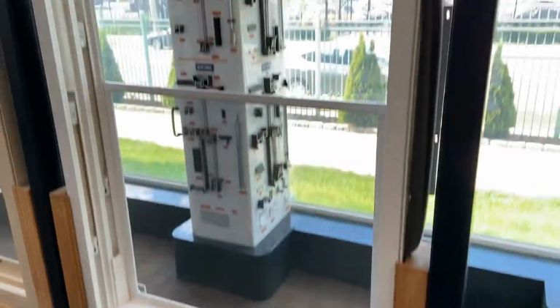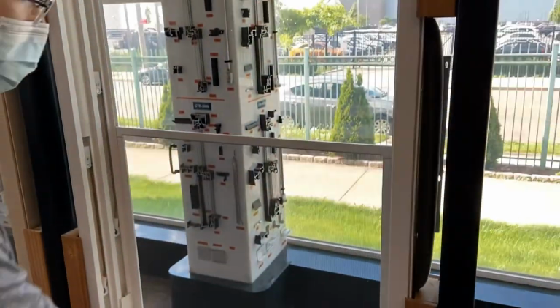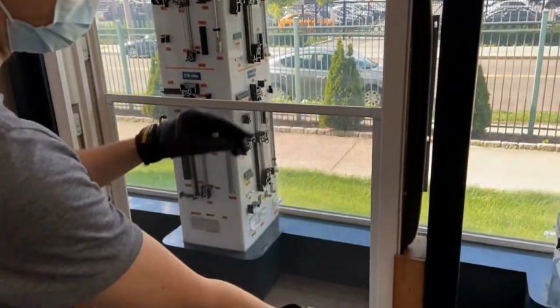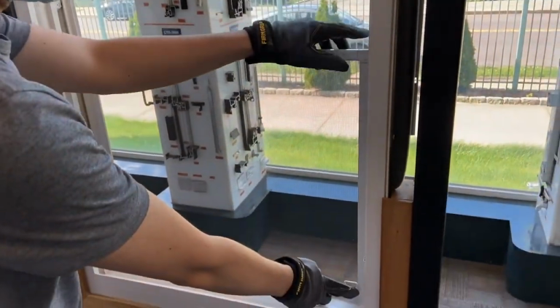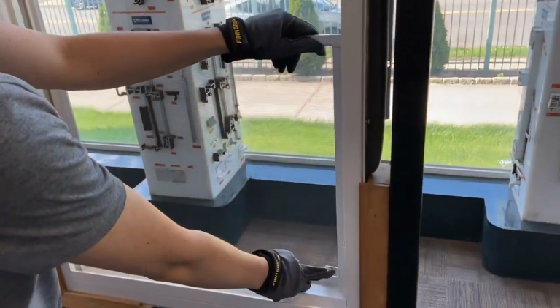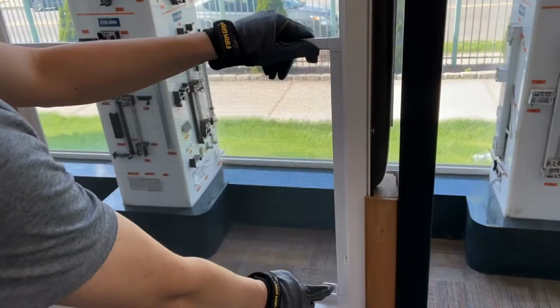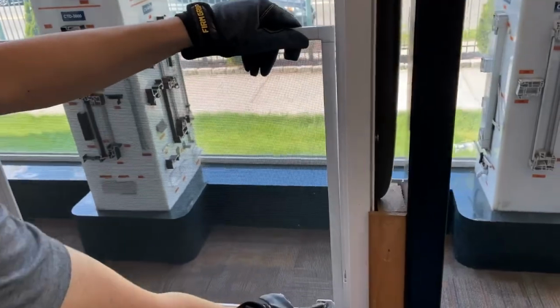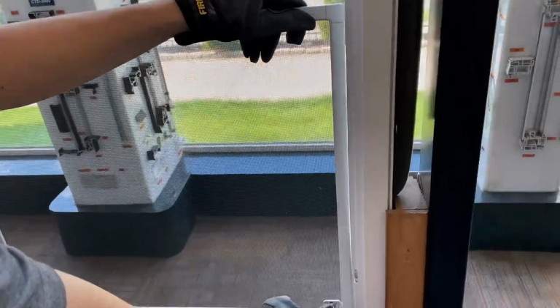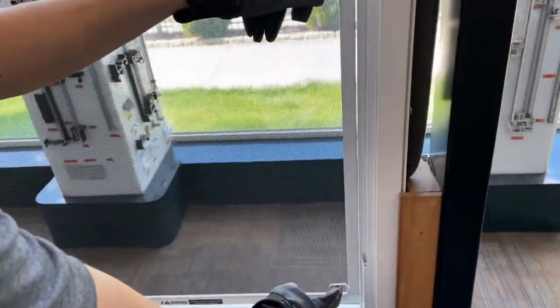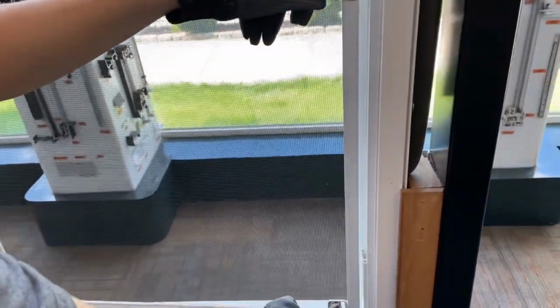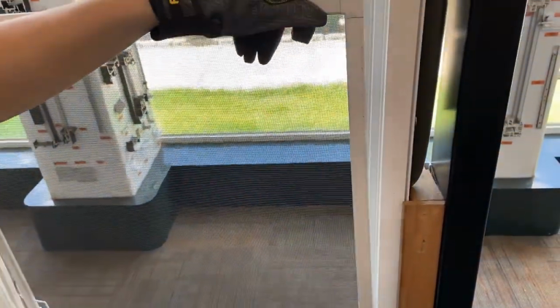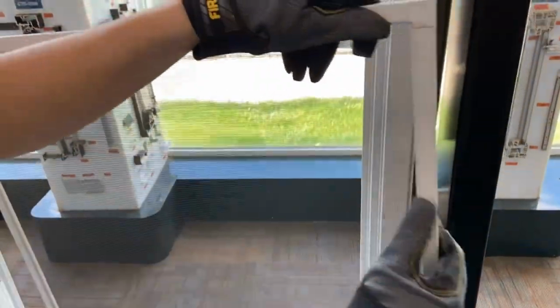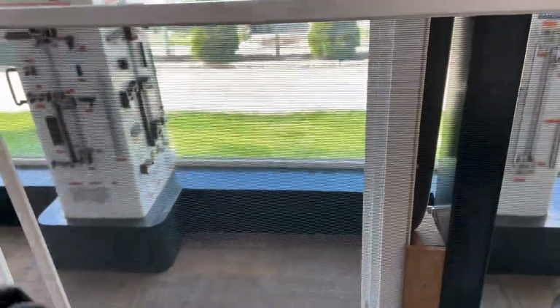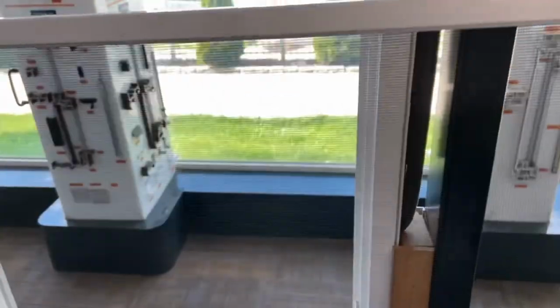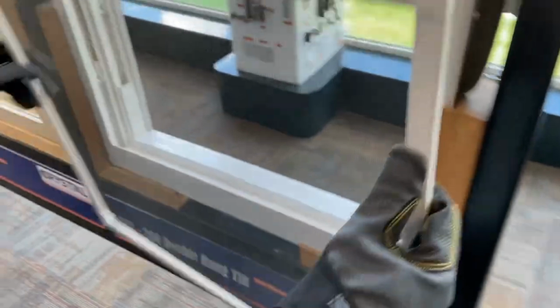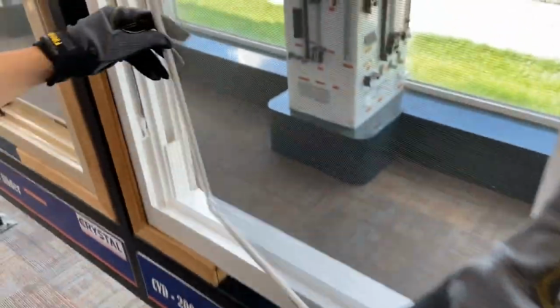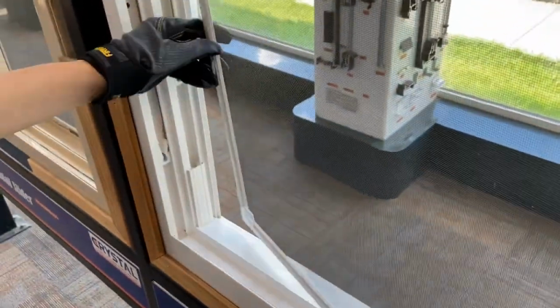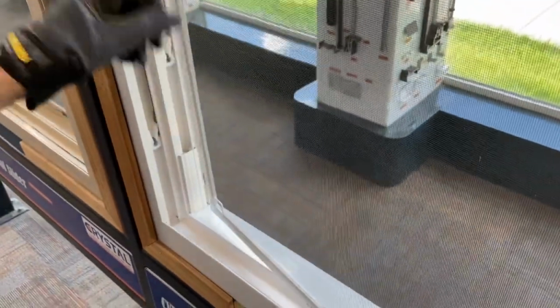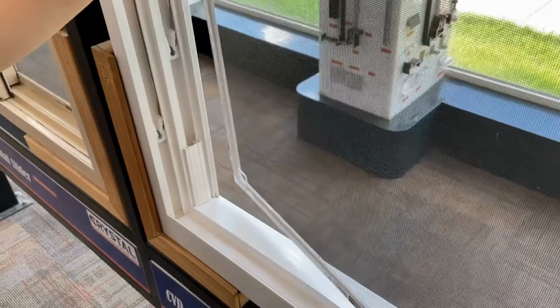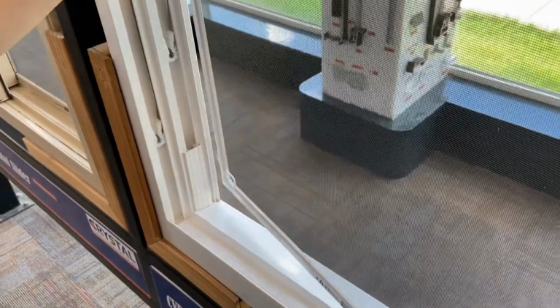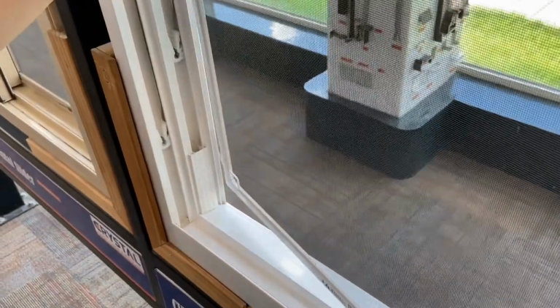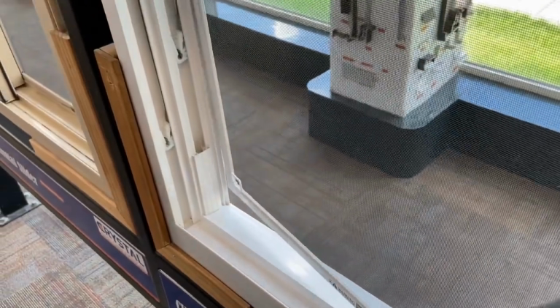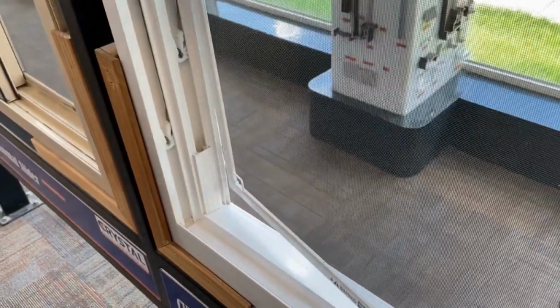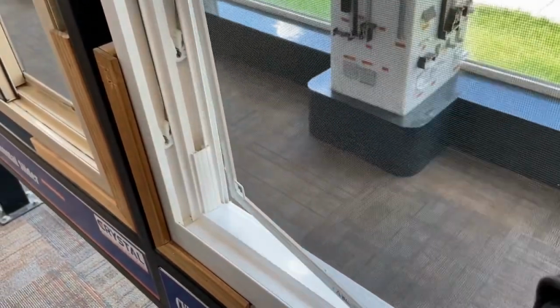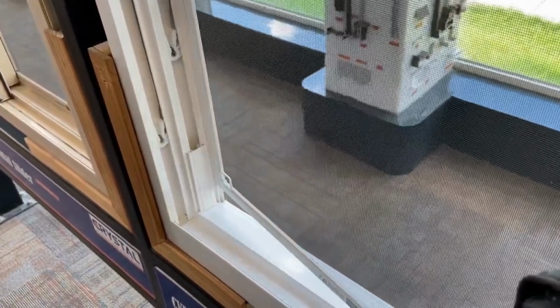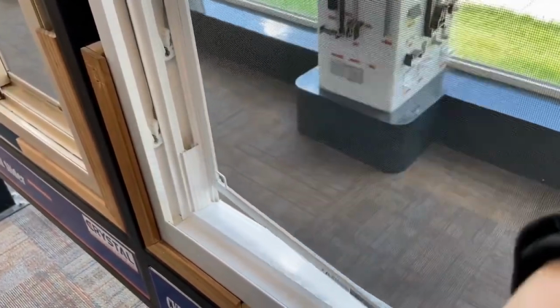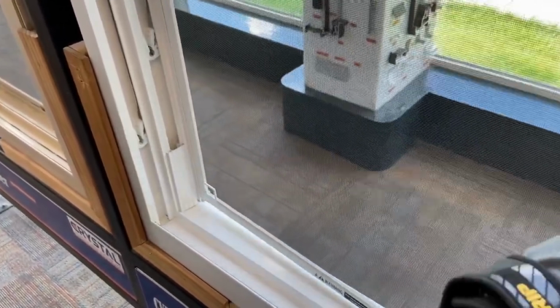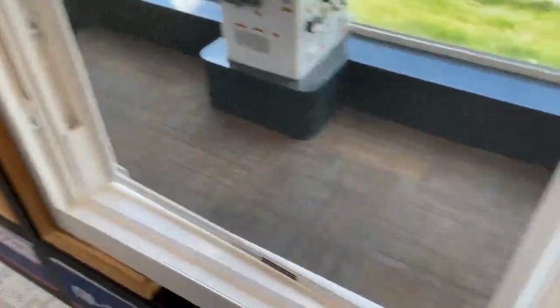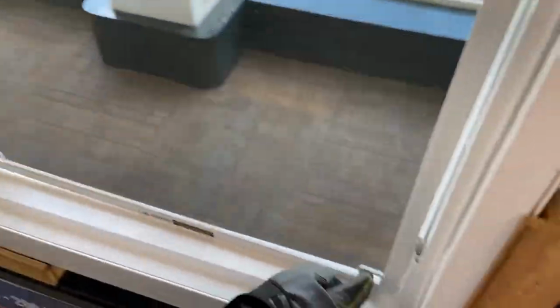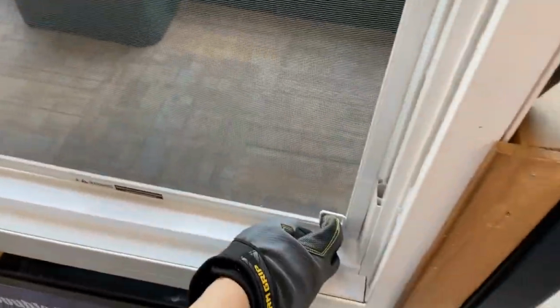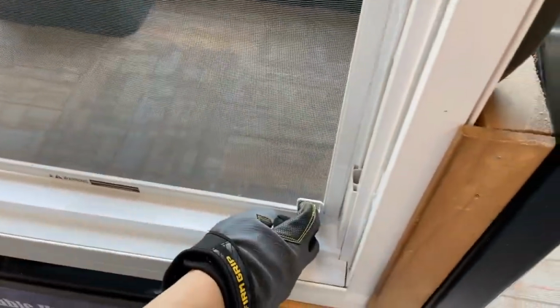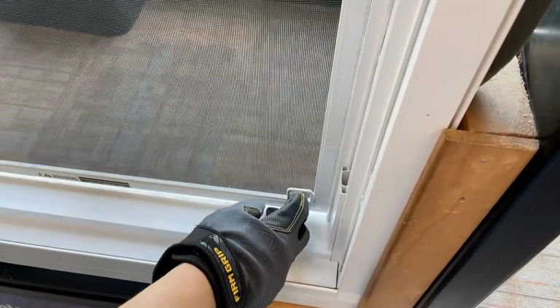To remove the screen, pull the top and bottom of the screen to the left and pull inwards. To install the screen, insert the left side of the screen into the screen track and pull the screen to the left while pushing outwards.